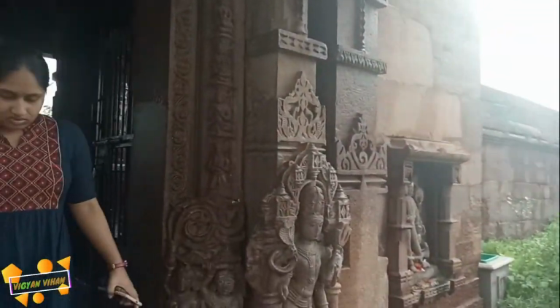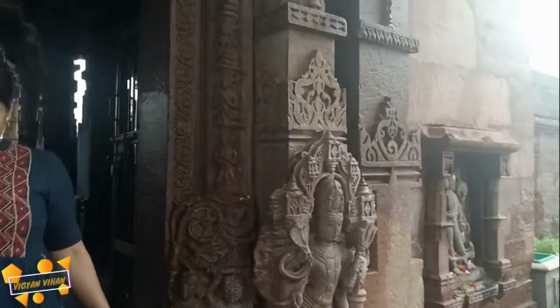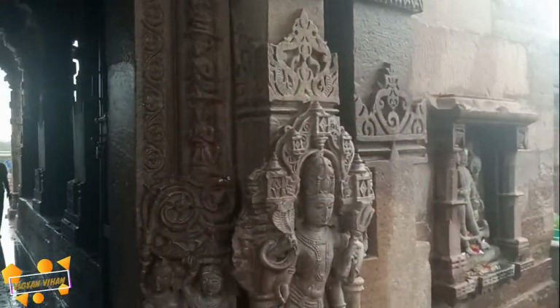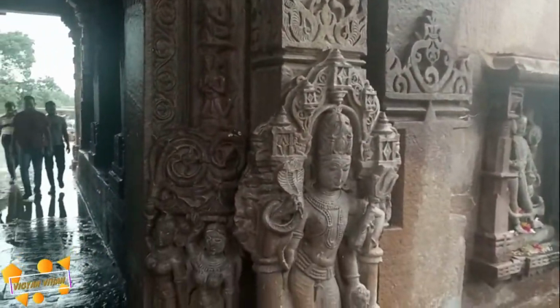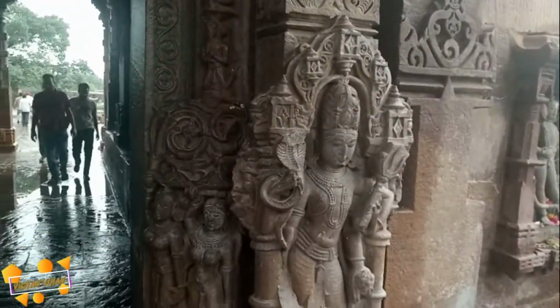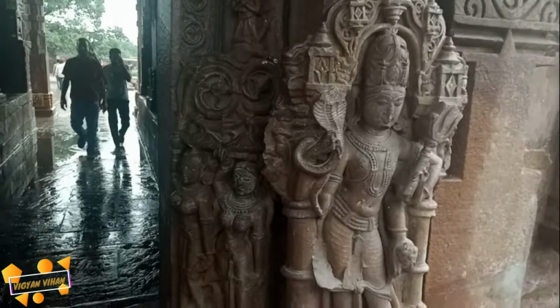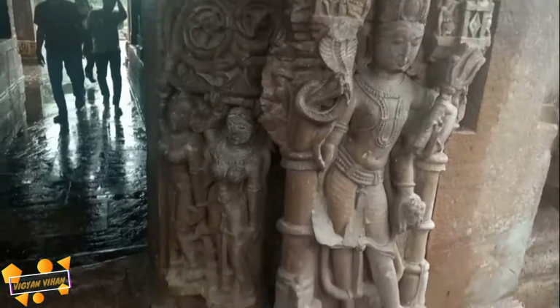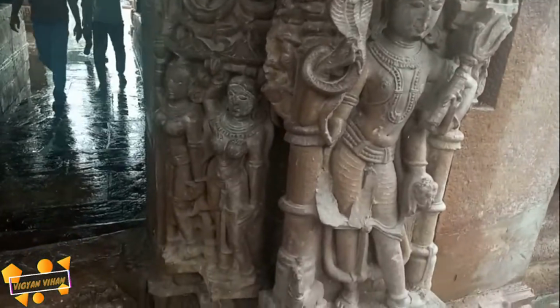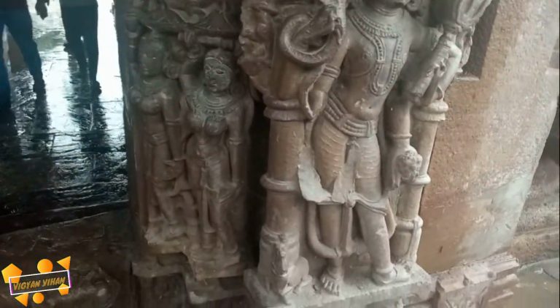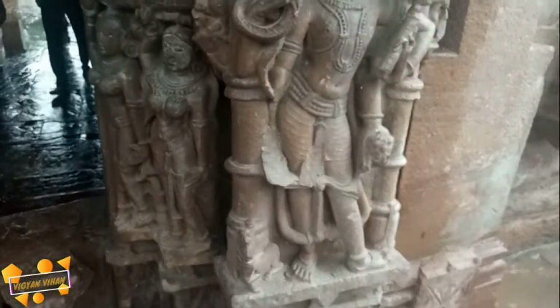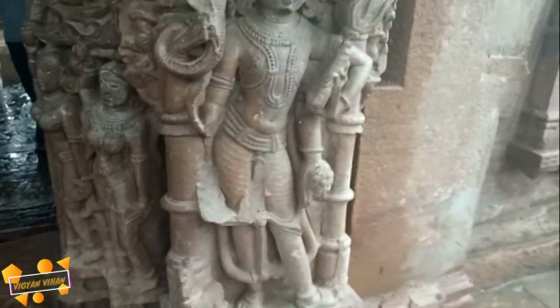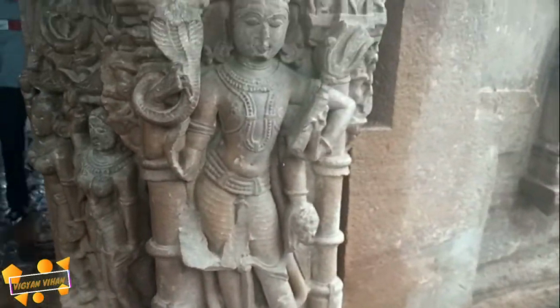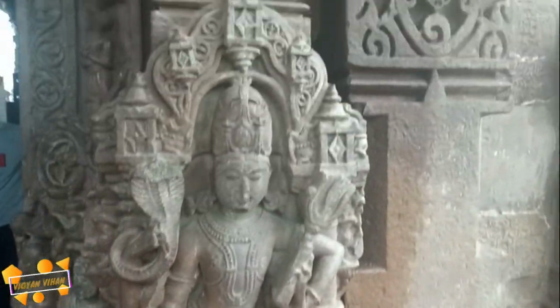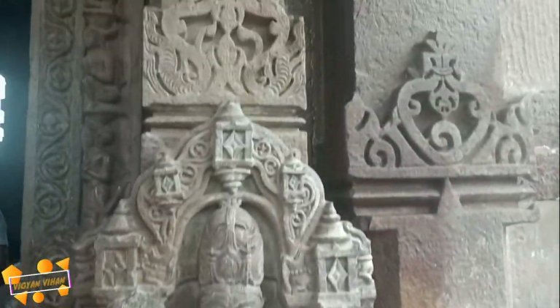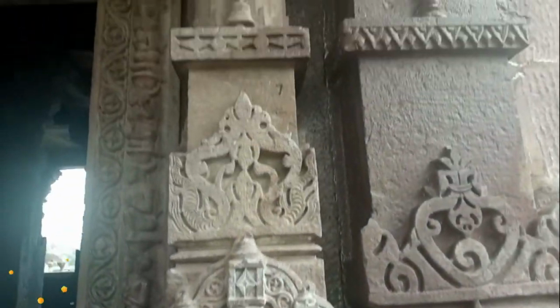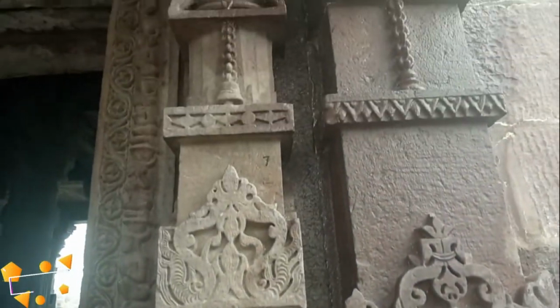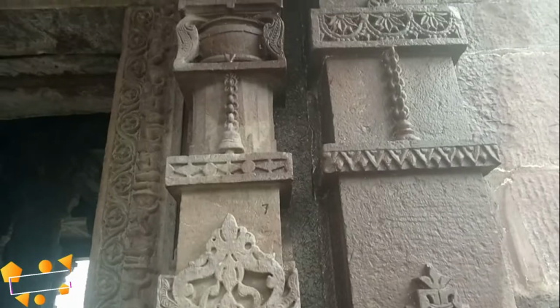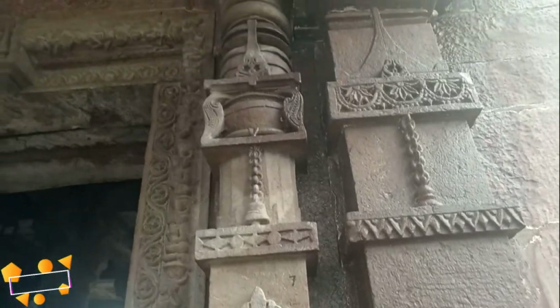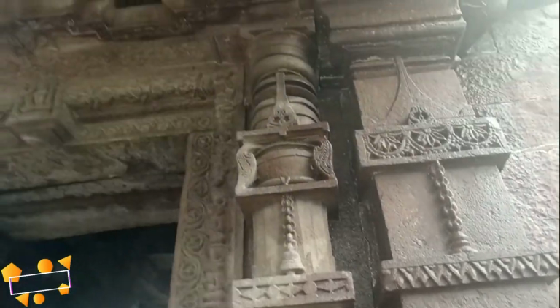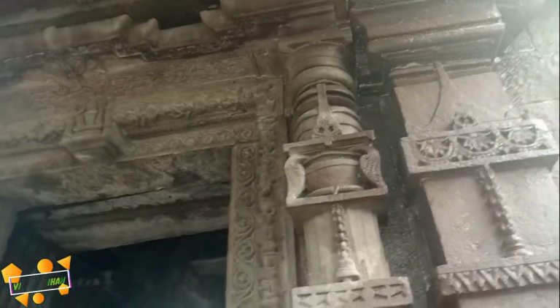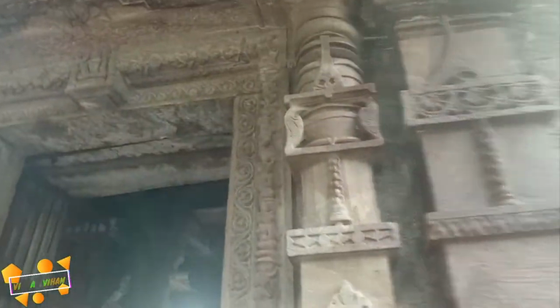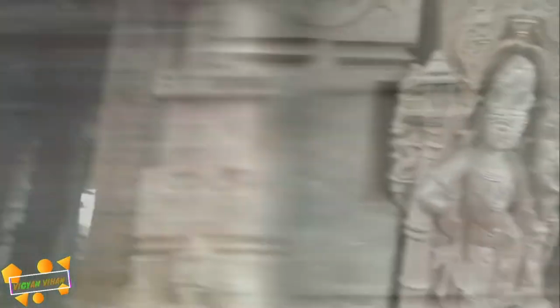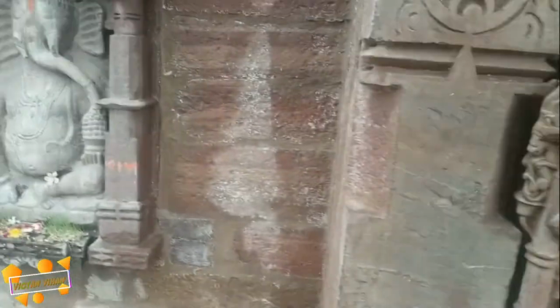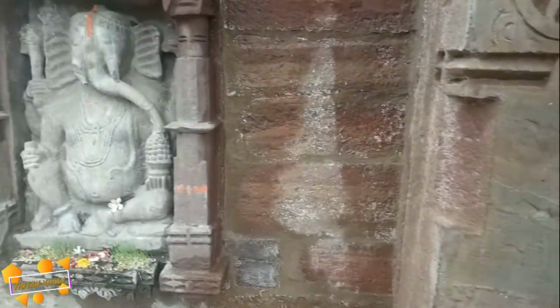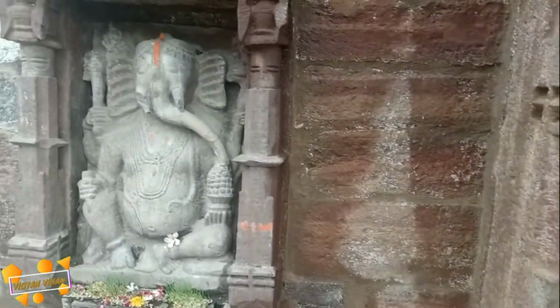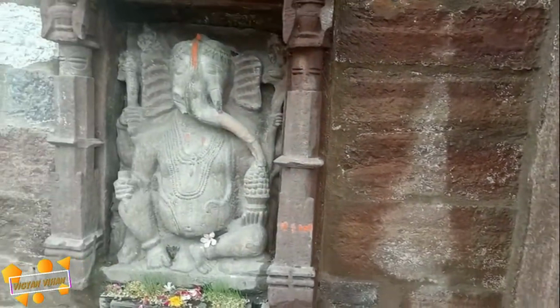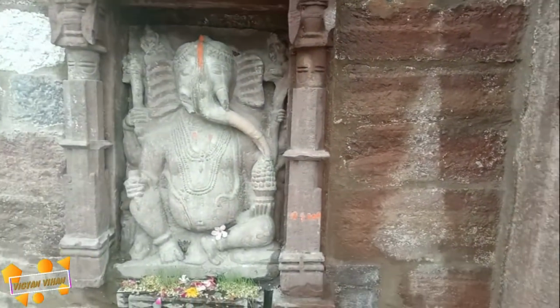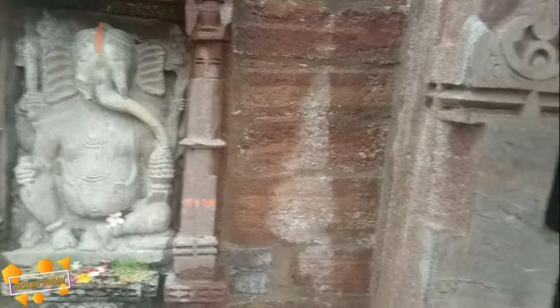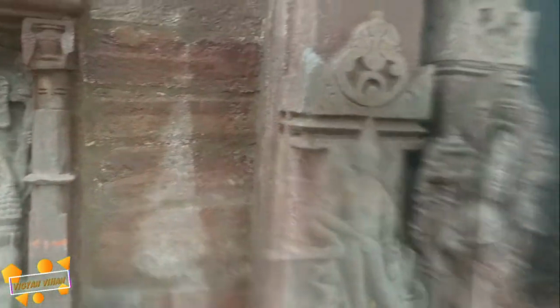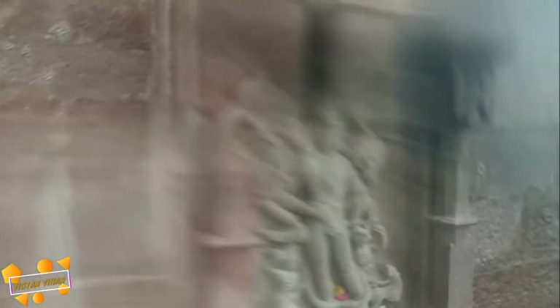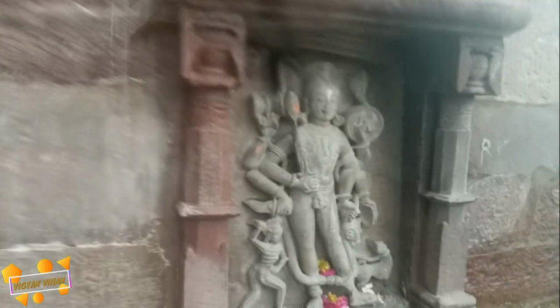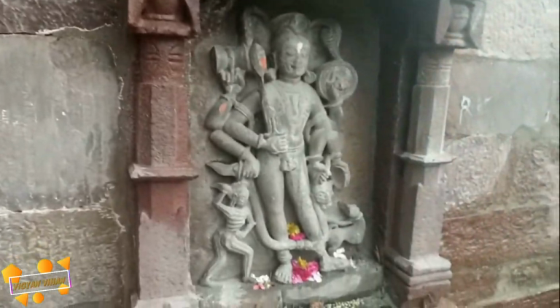It is a very beautiful place to visit in monsoon season. The entrance to the mansion is via a two-storied gateway carved with images of Ganesha and Bhirava.